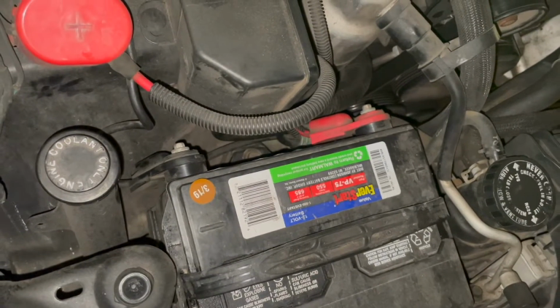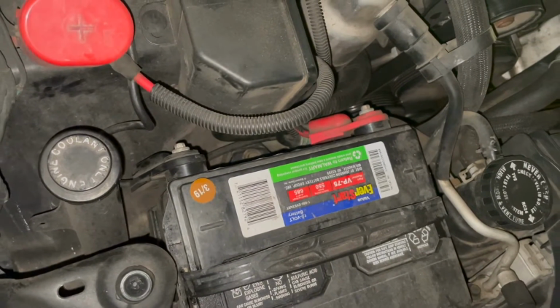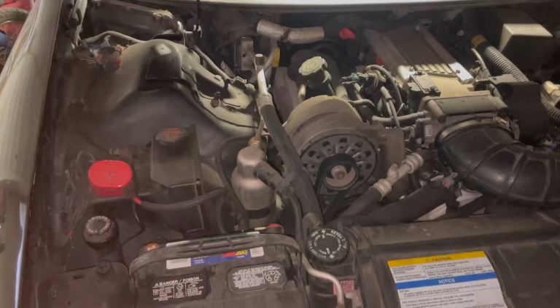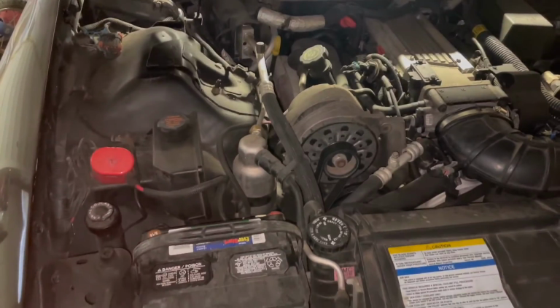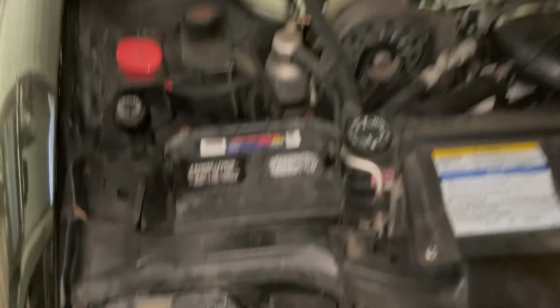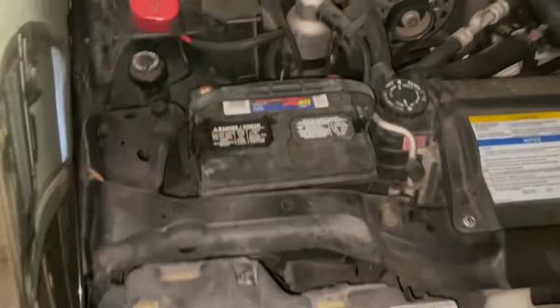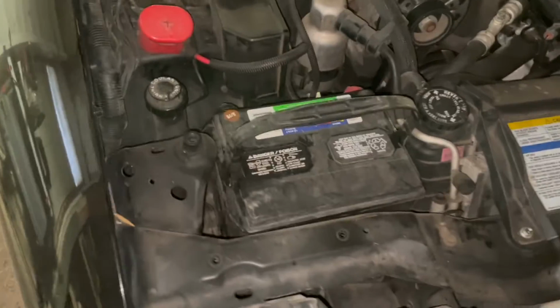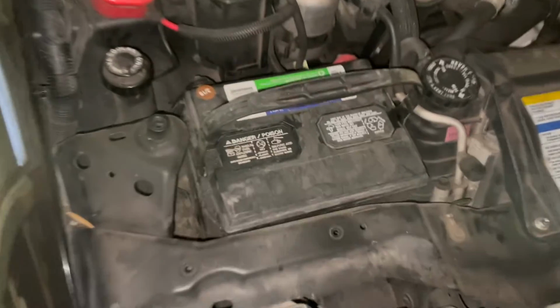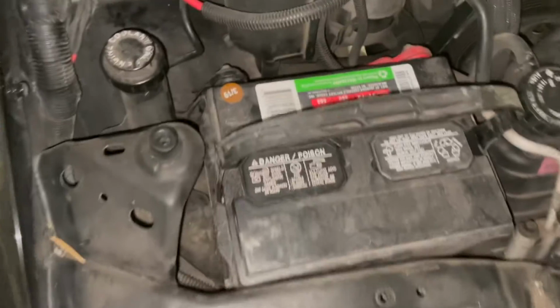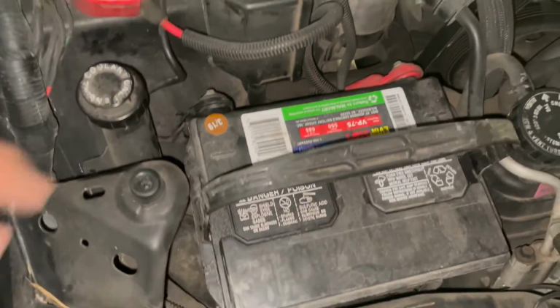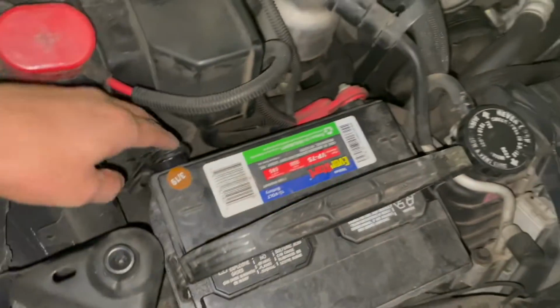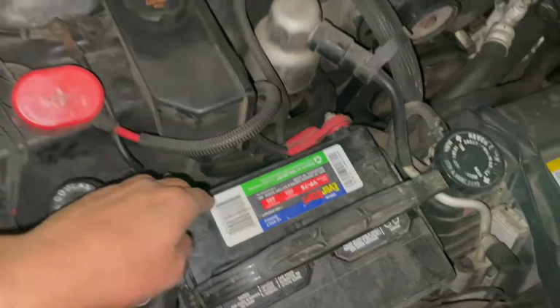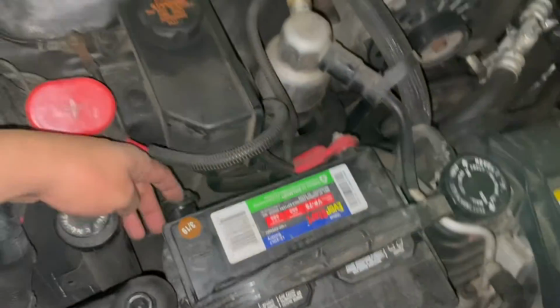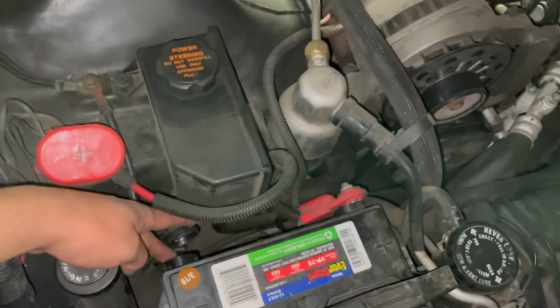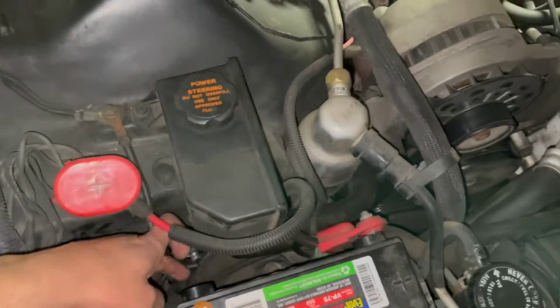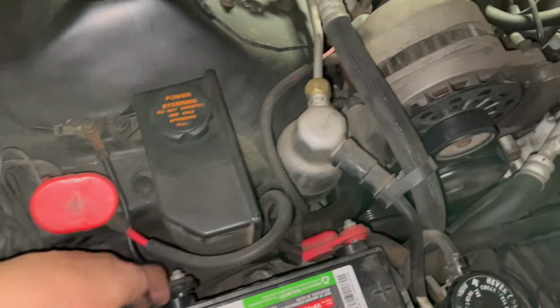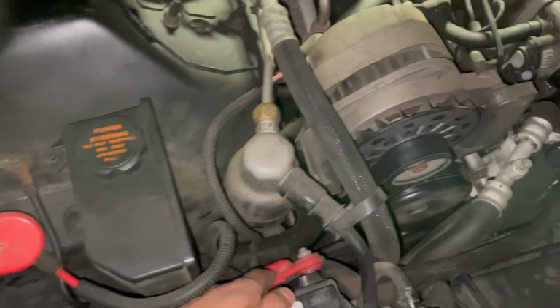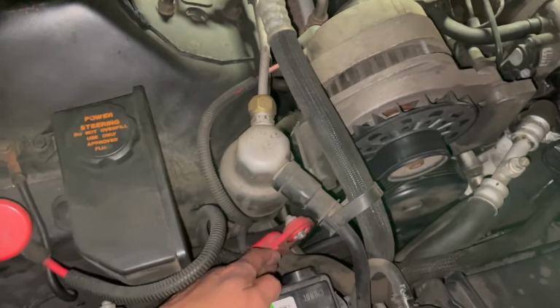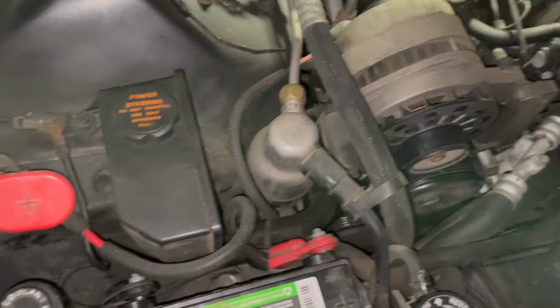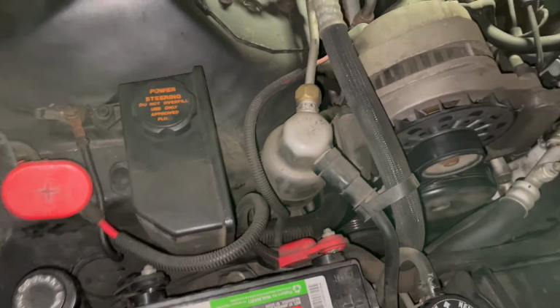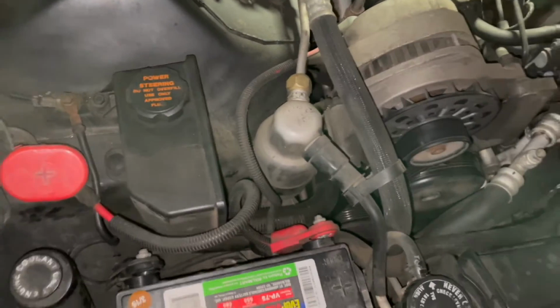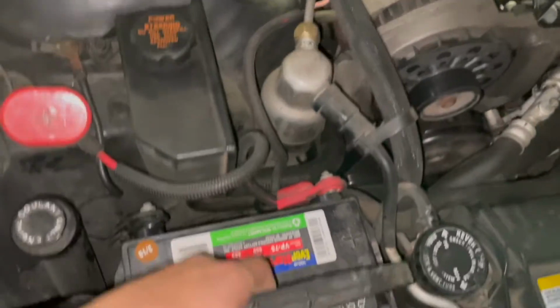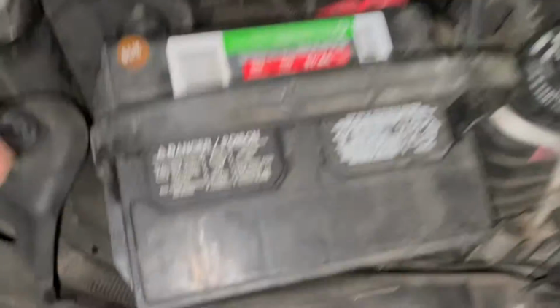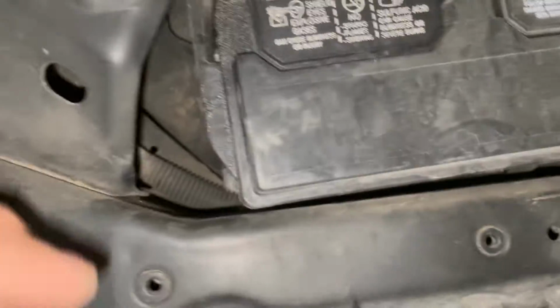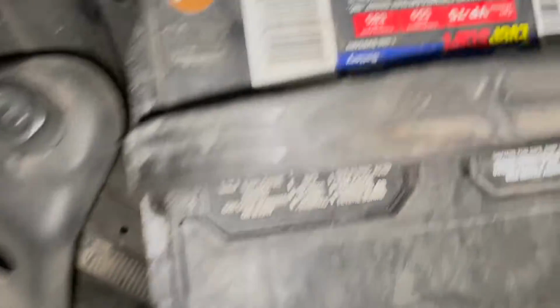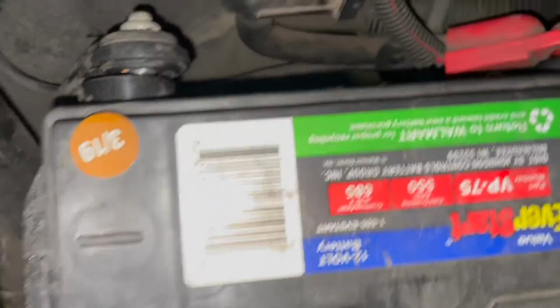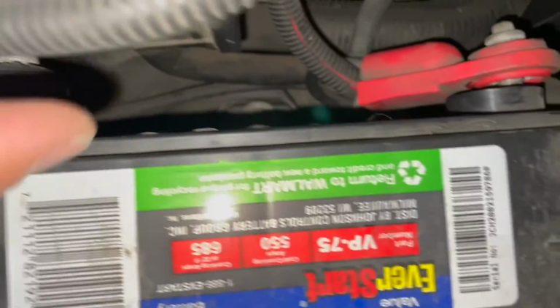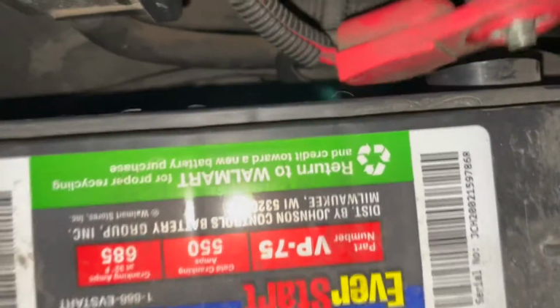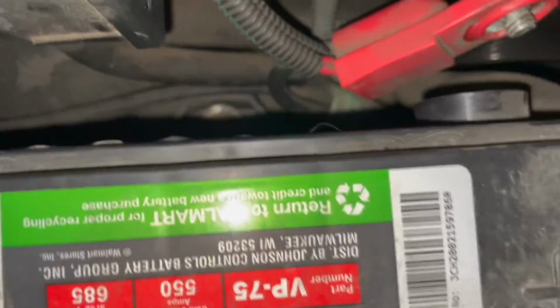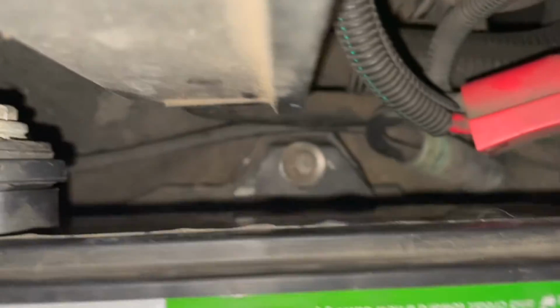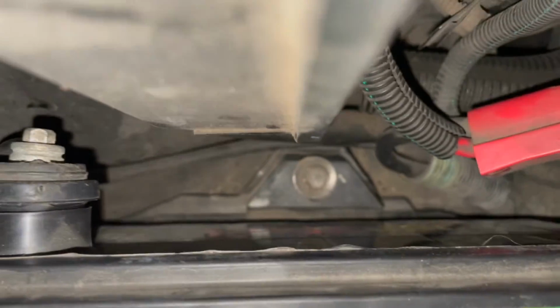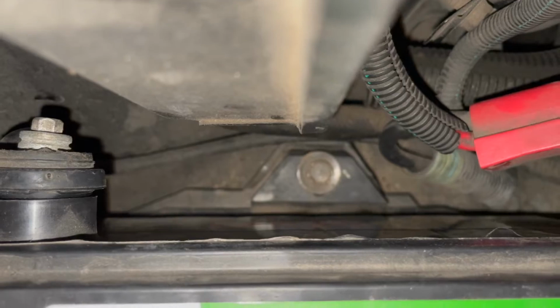By the way, you won't see this on every single car, but some cars have it. If you remove both terminals and they're both loose but you can't get your battery loose, look around the sides — there might be a third bolt that actually holds your battery in place.